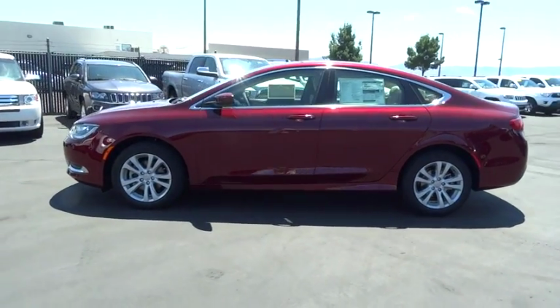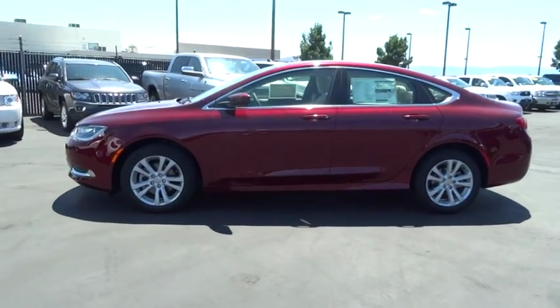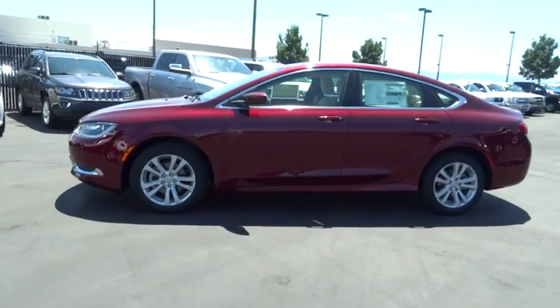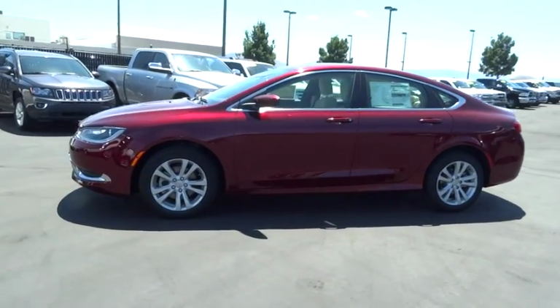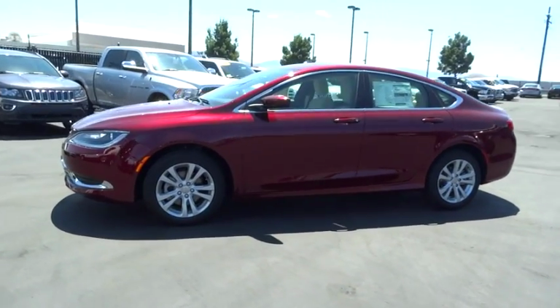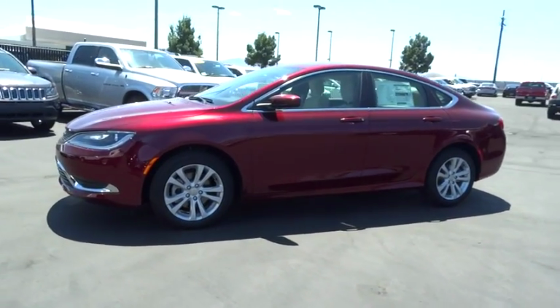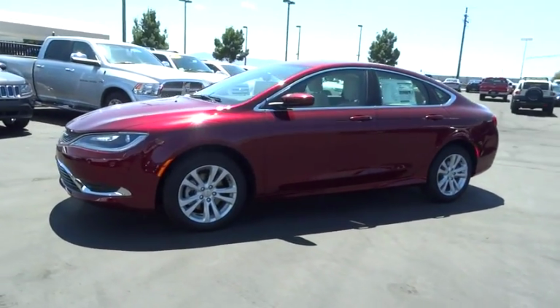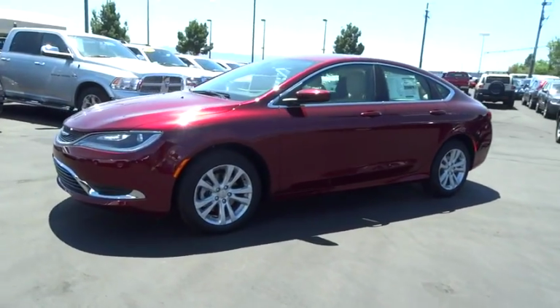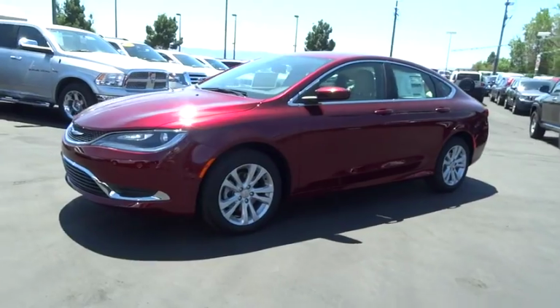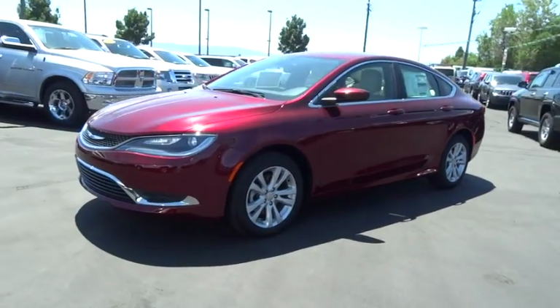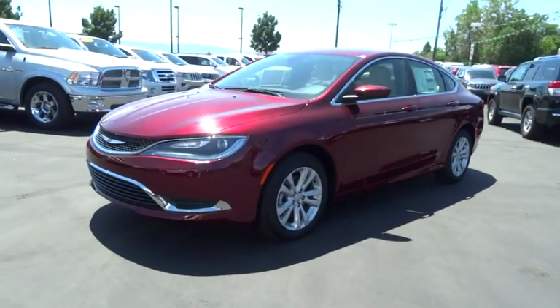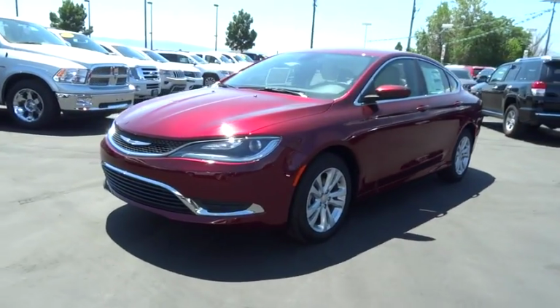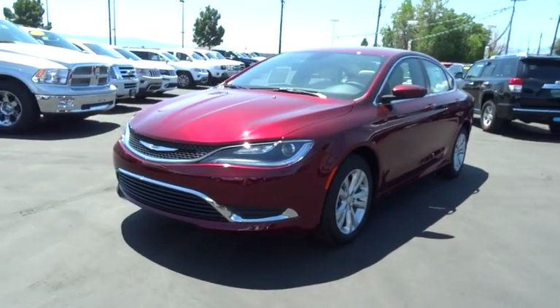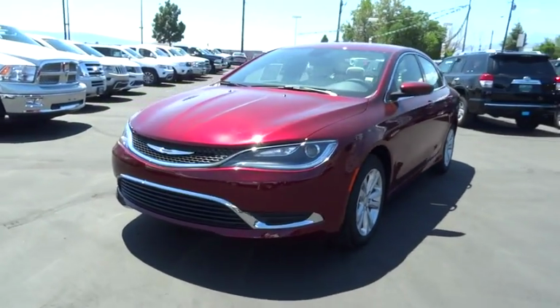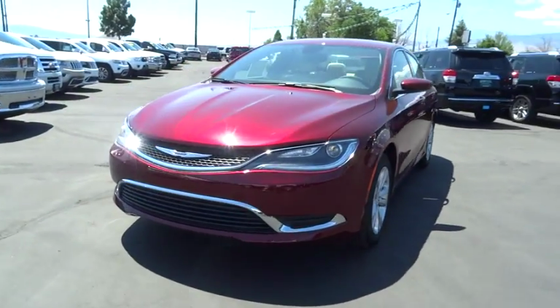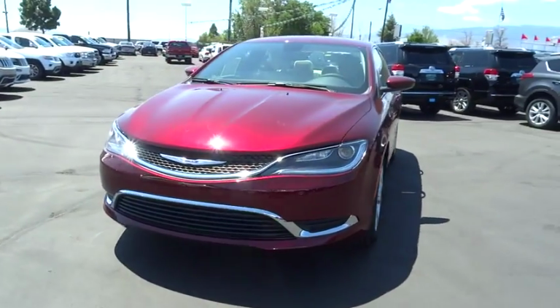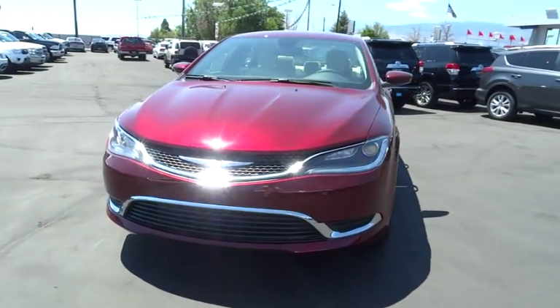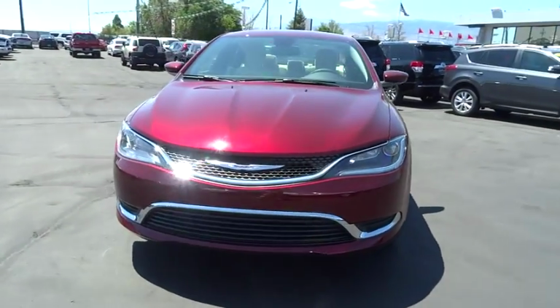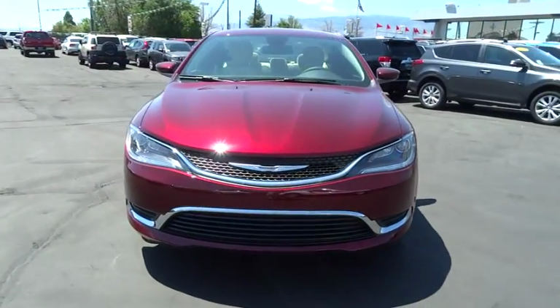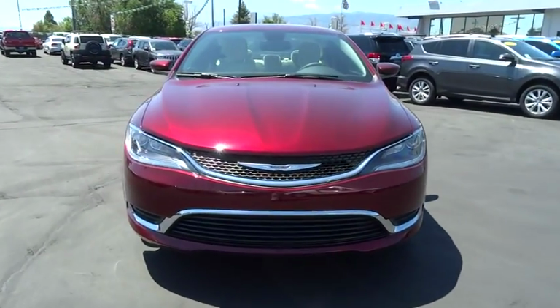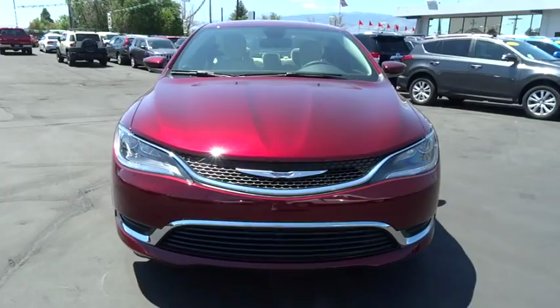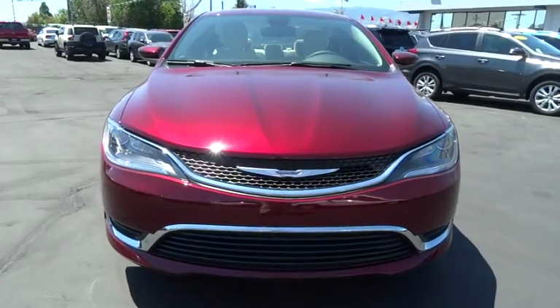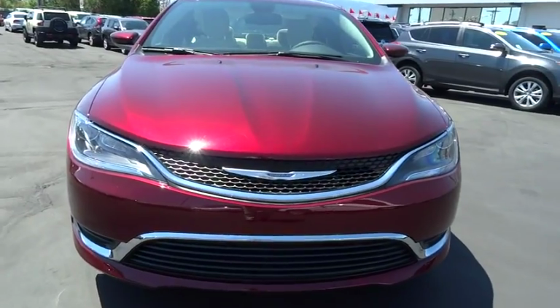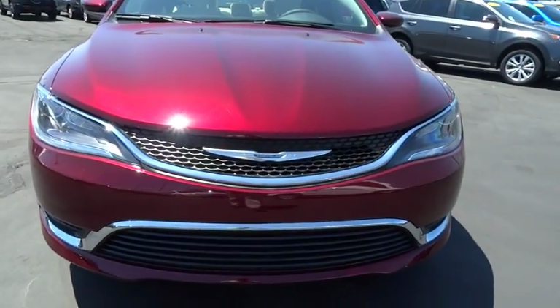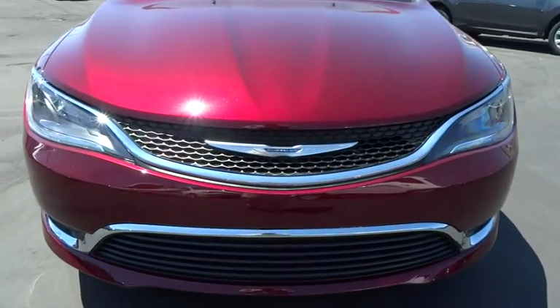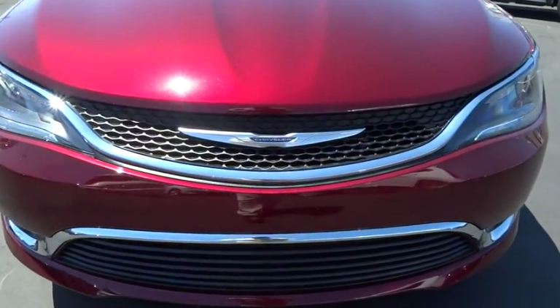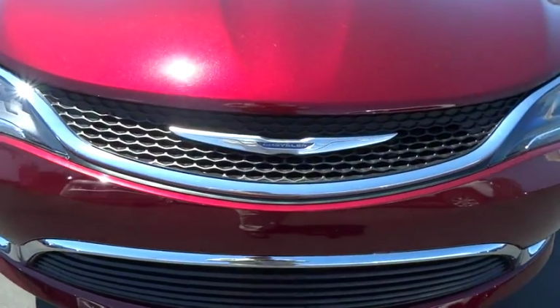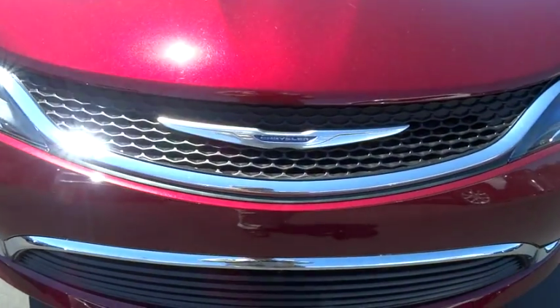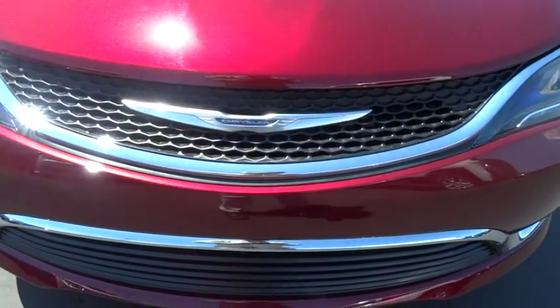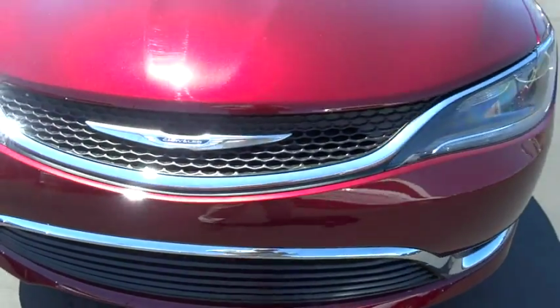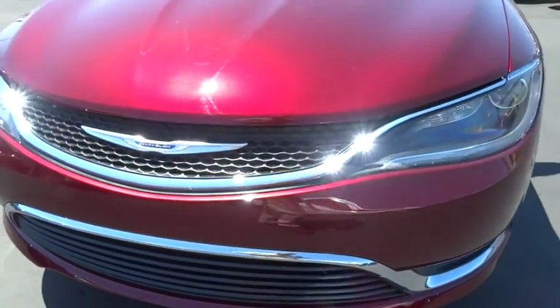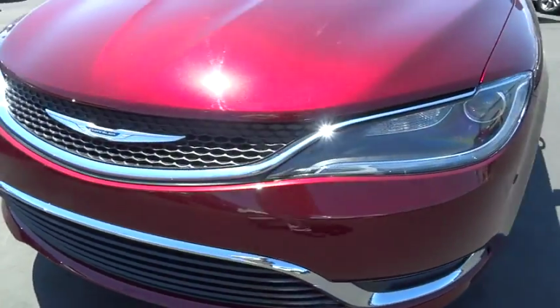AM-FM stereo radio, auto-off headlights, electronic stability control, child safety locks, MP3 player, power door locks, trip computer, side head airbag. Come take a test drive today.